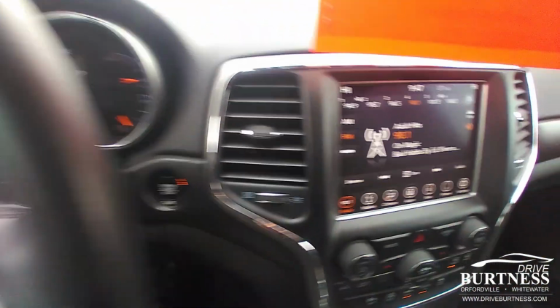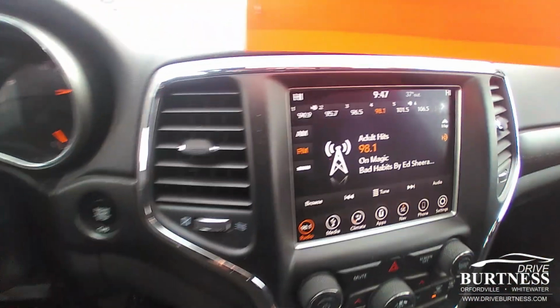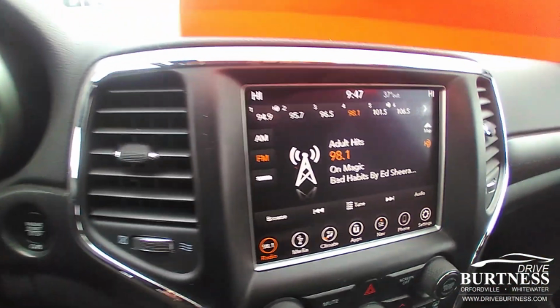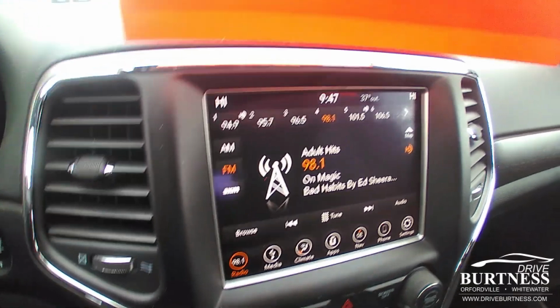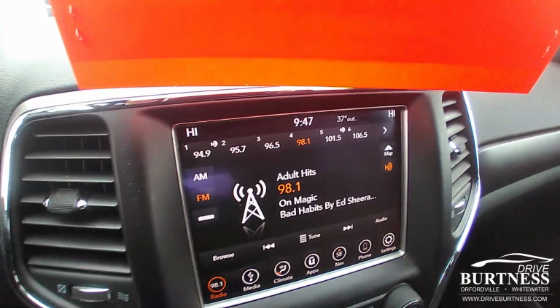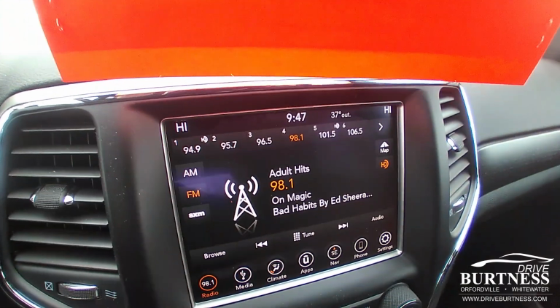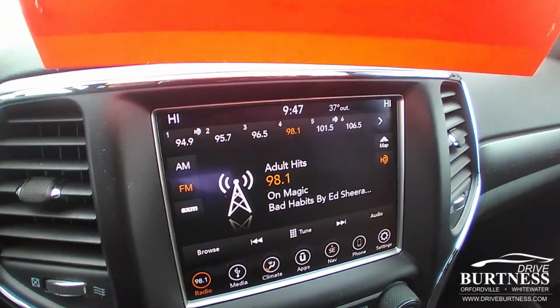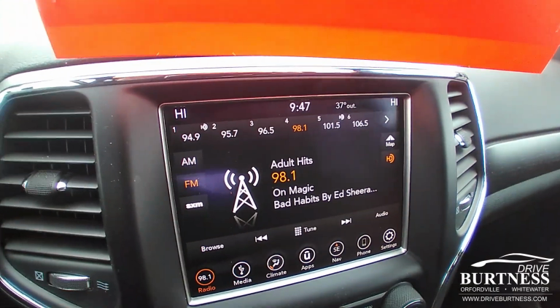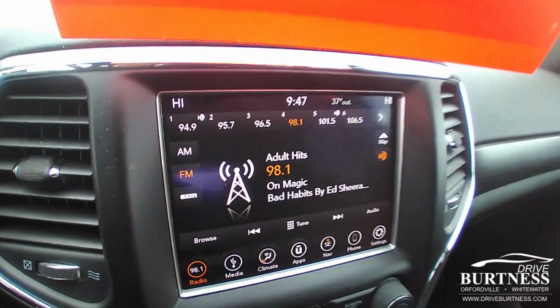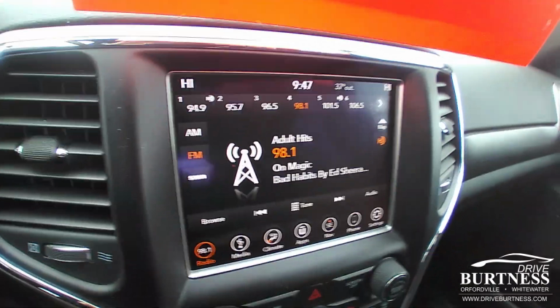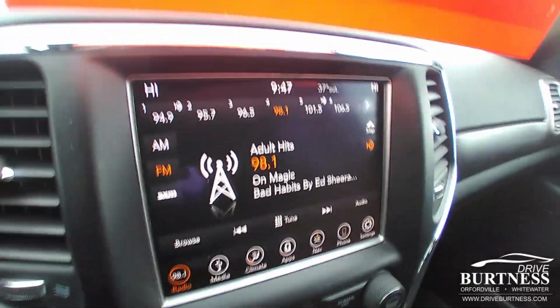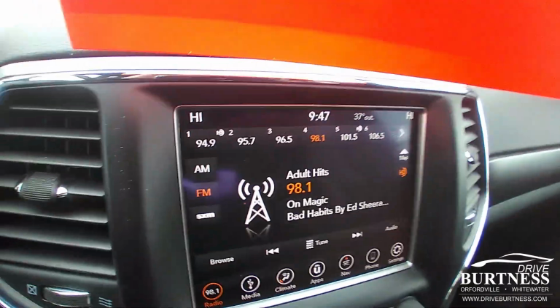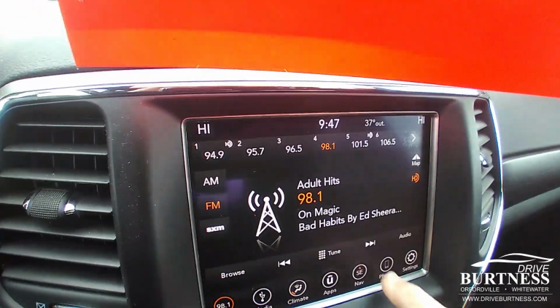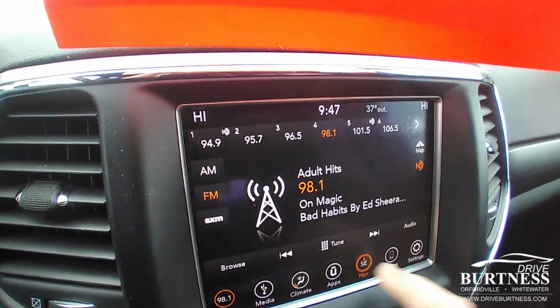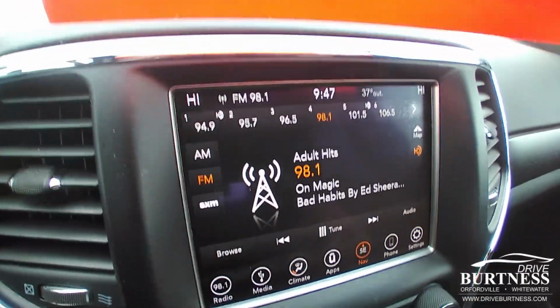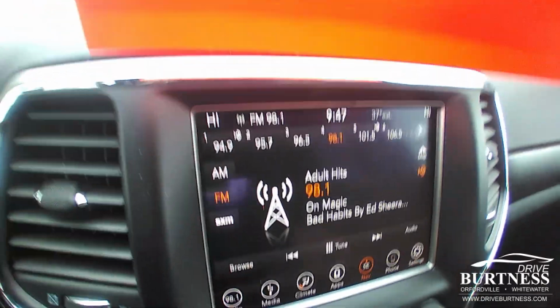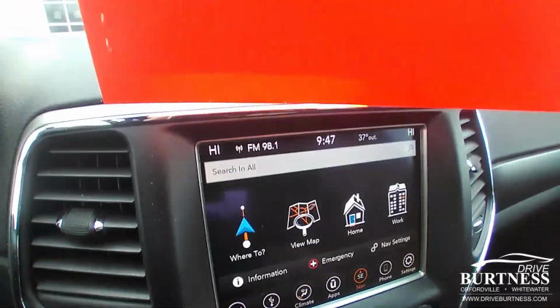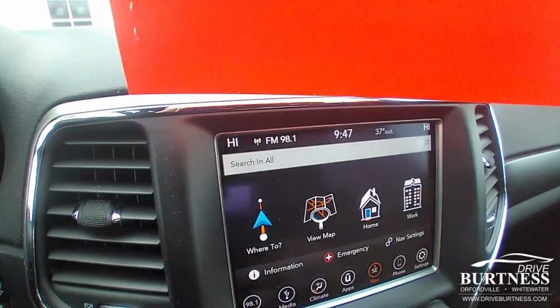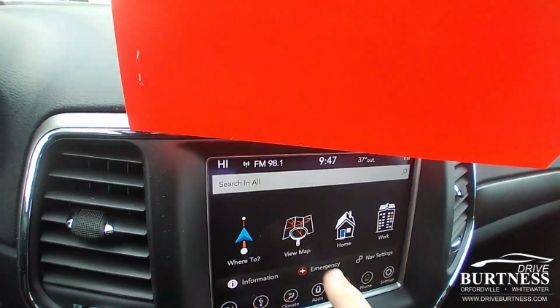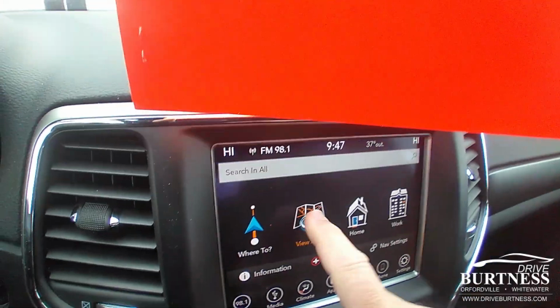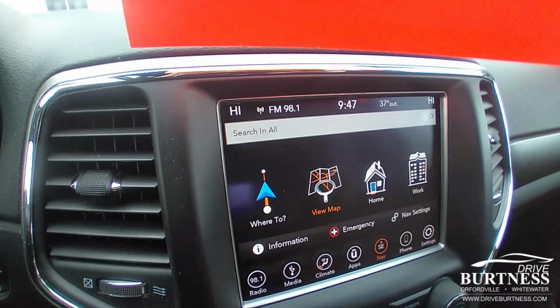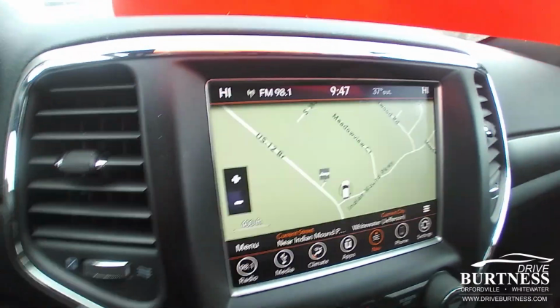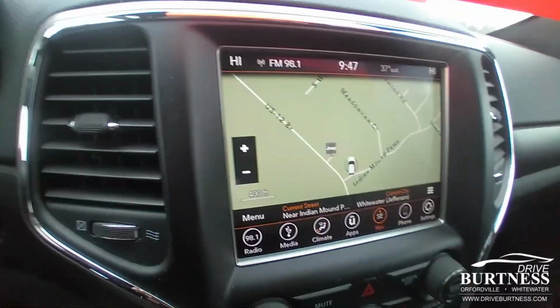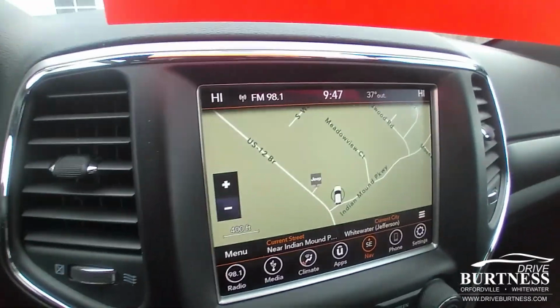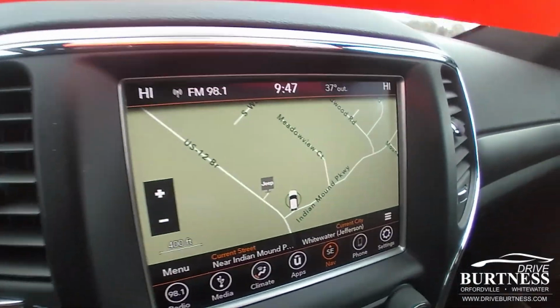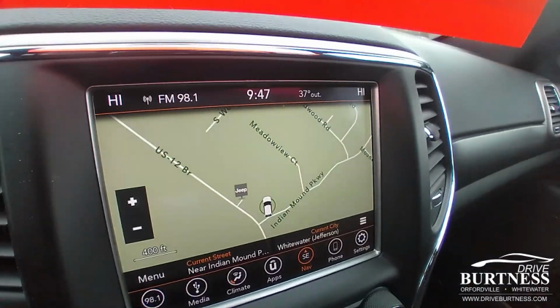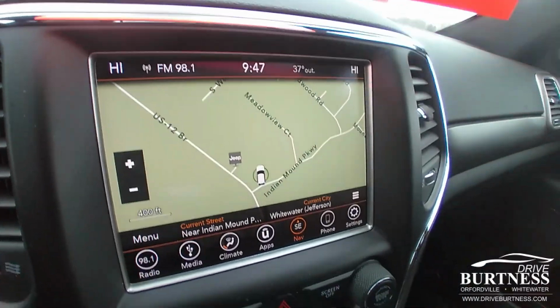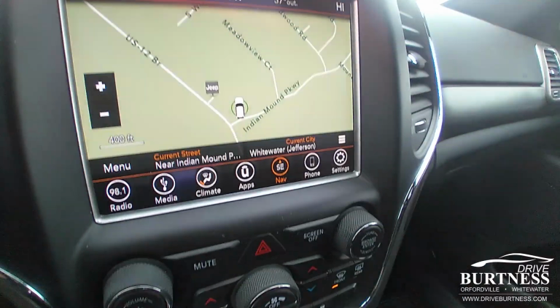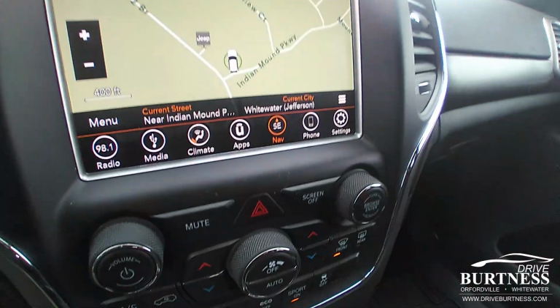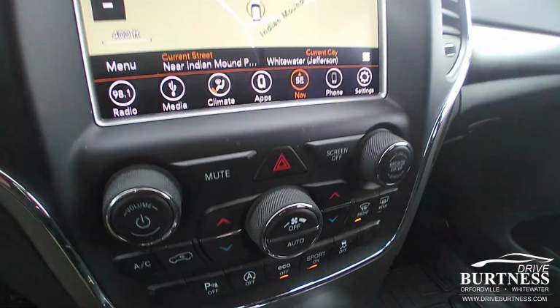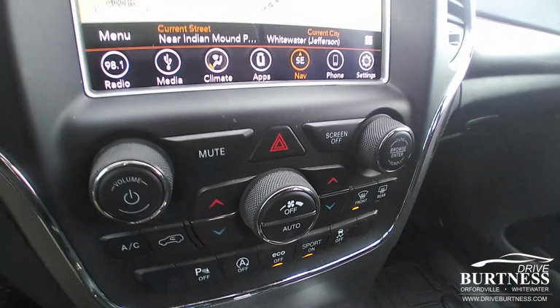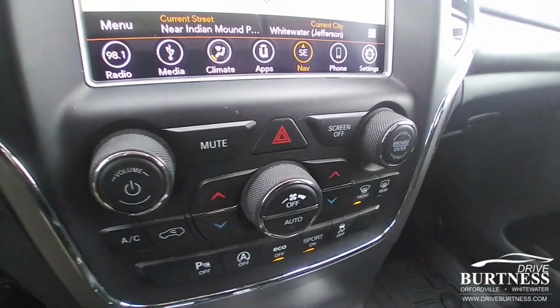Touchscreen radio. This one does have navigation on it. Dual zone climate.